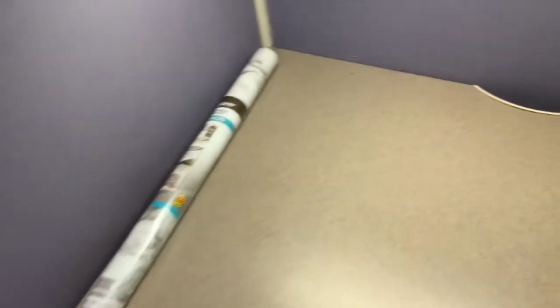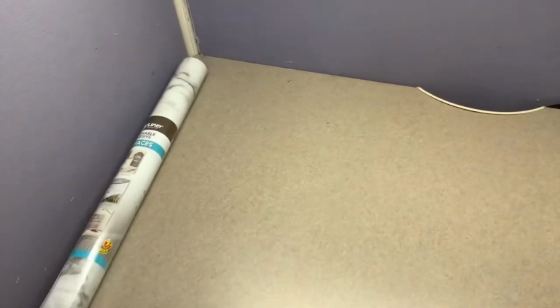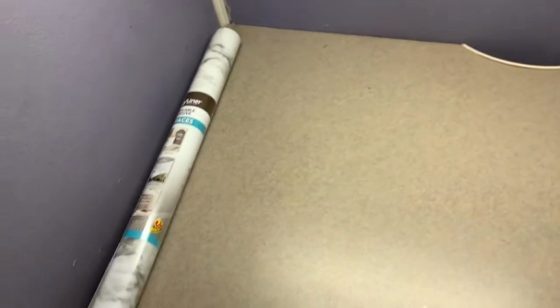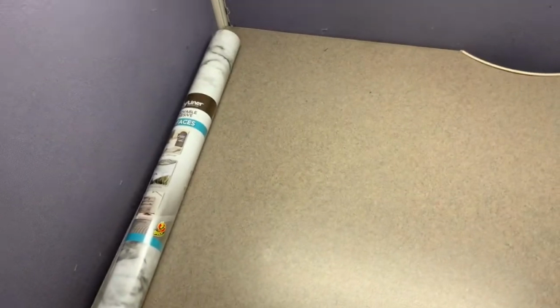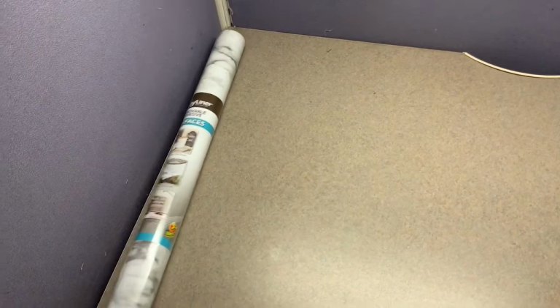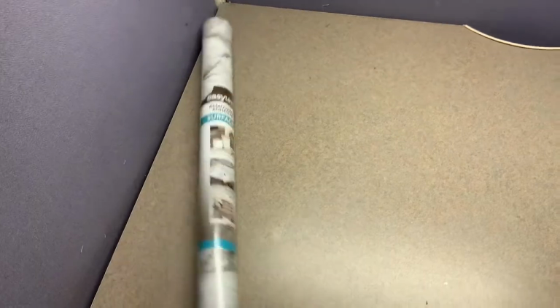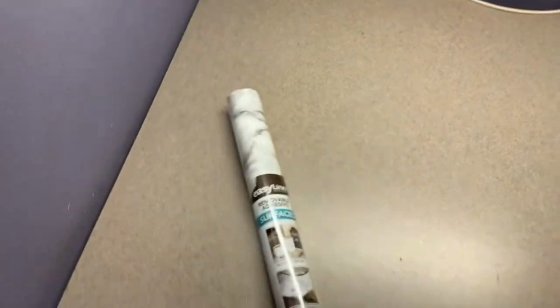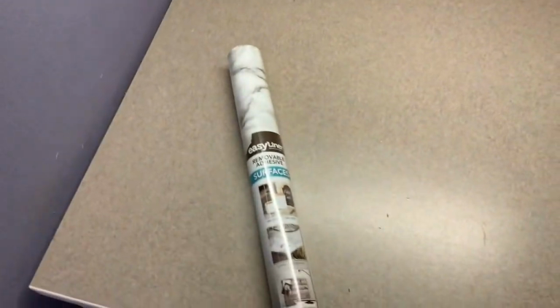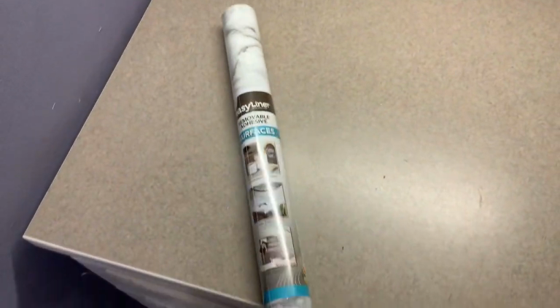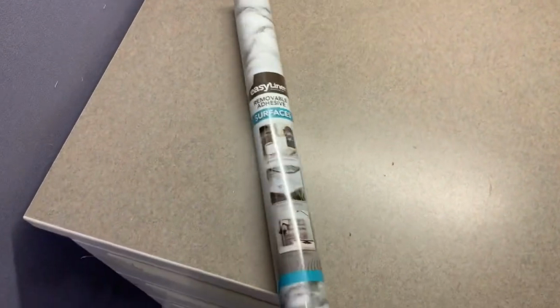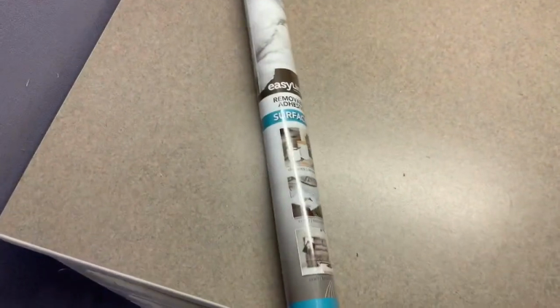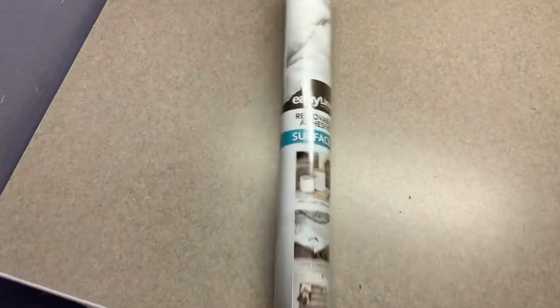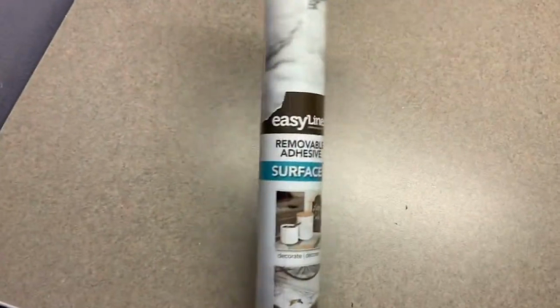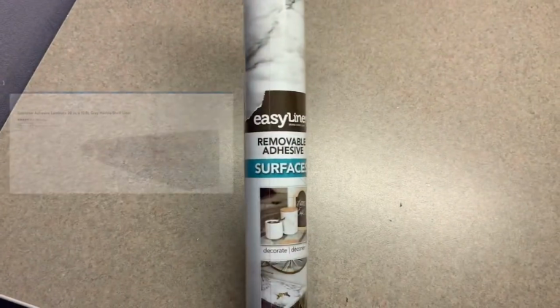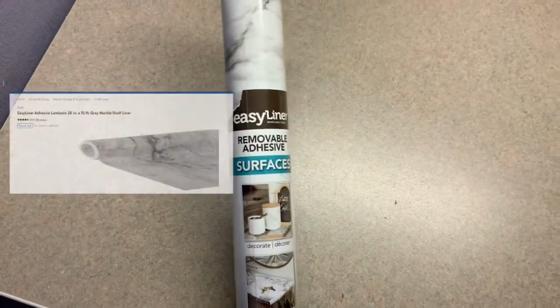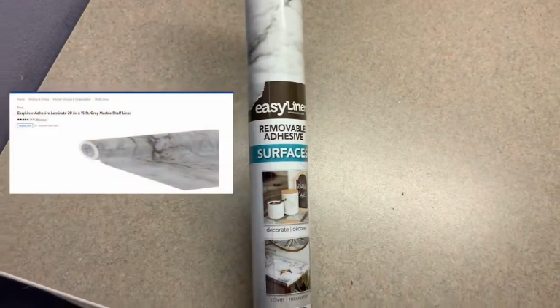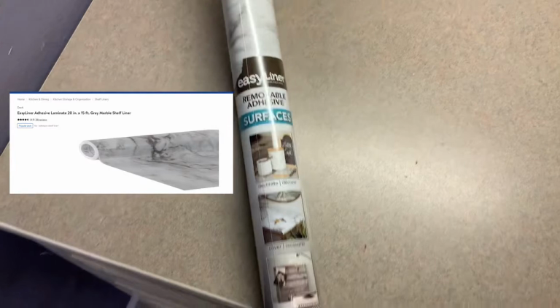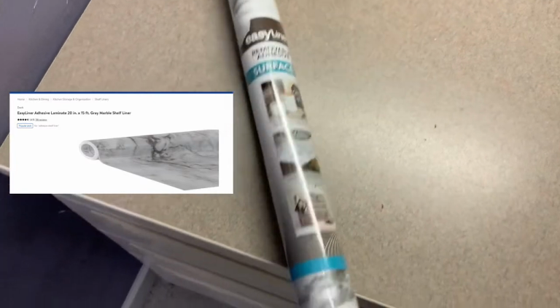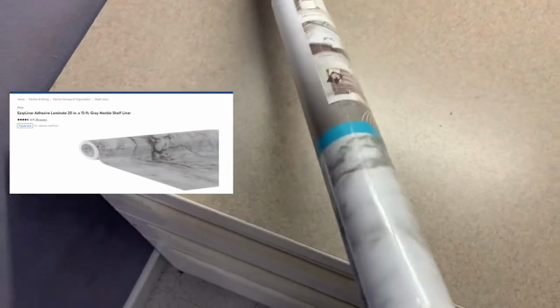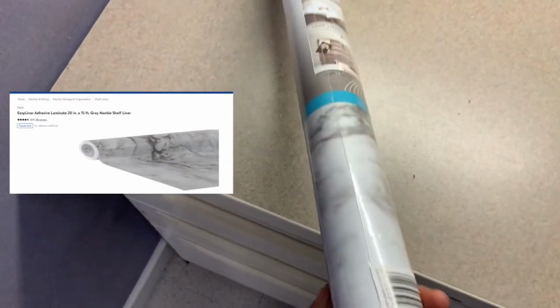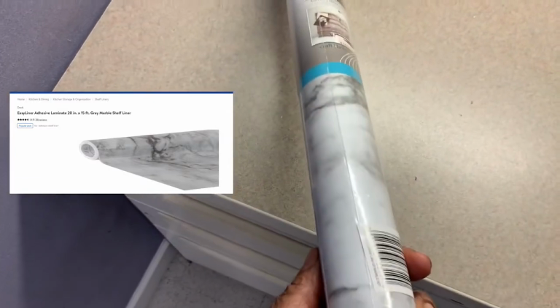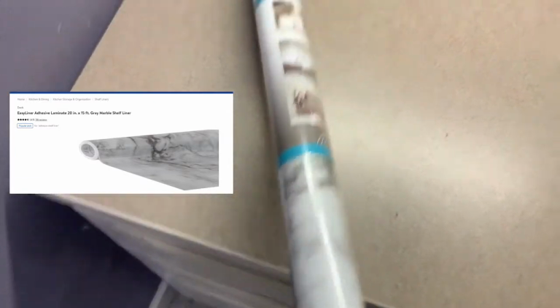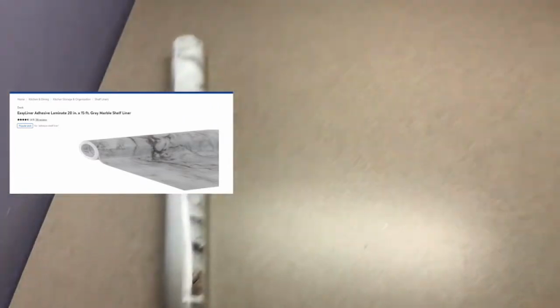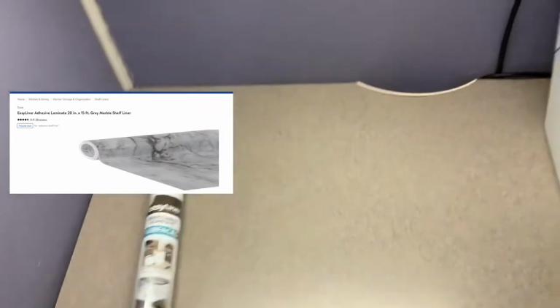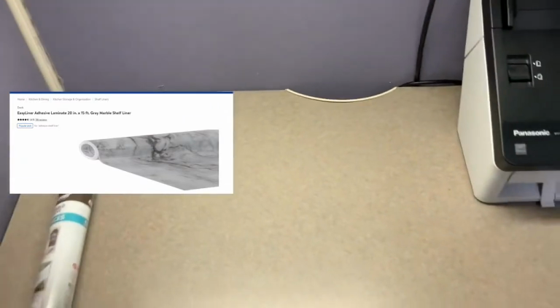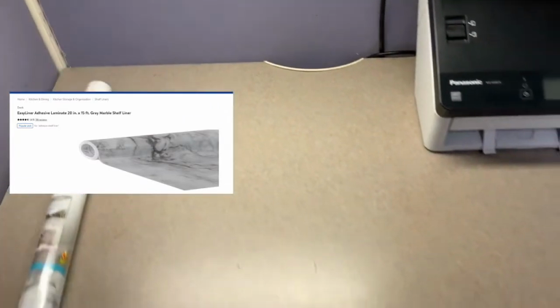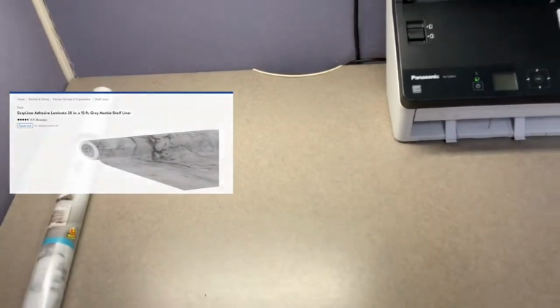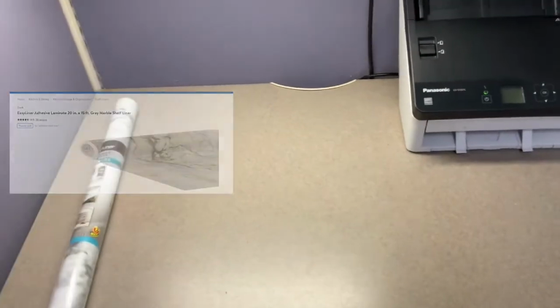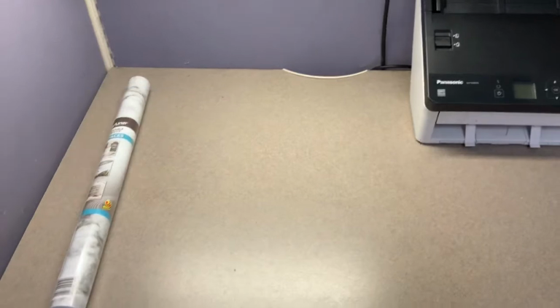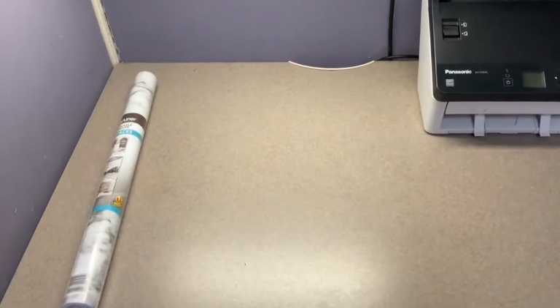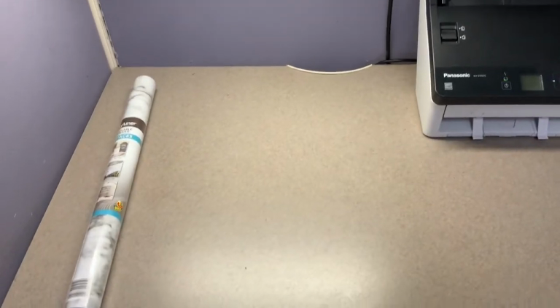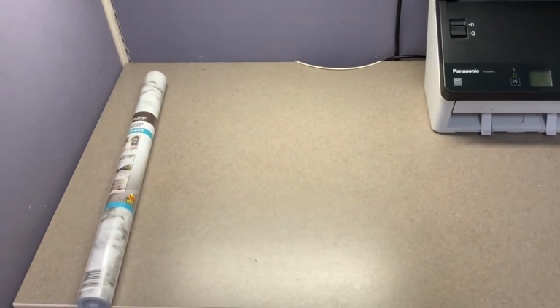I'm going to be covering my desk with this contact paper. I got this from Walmart — it was like six dollars and it's a marble finish. I'm going to see how this comes out.